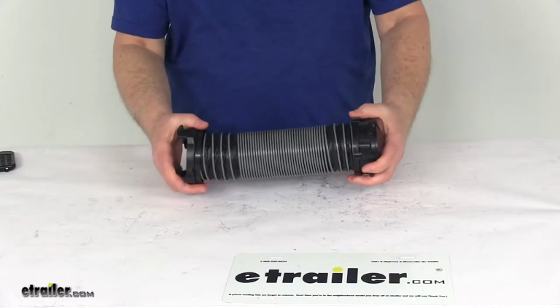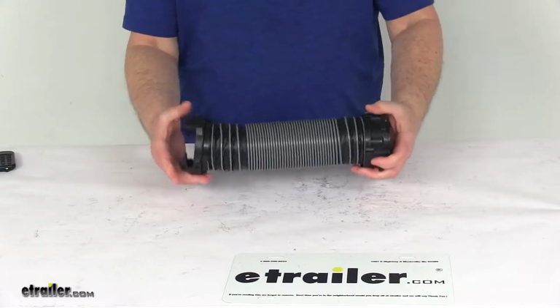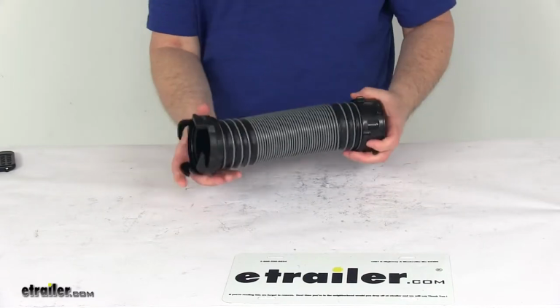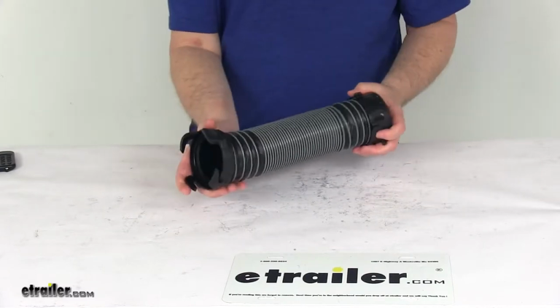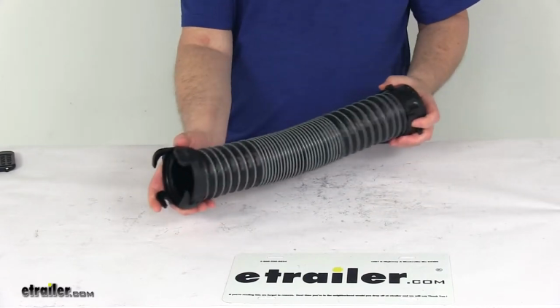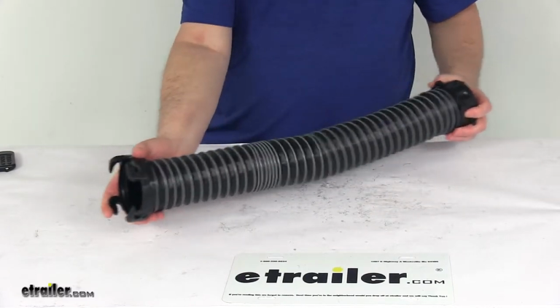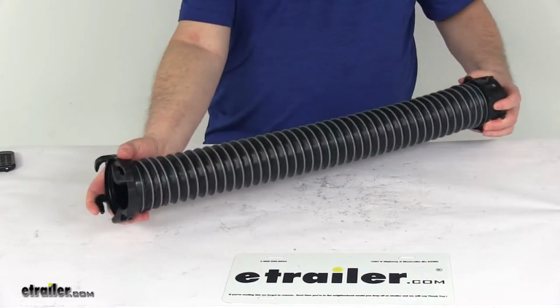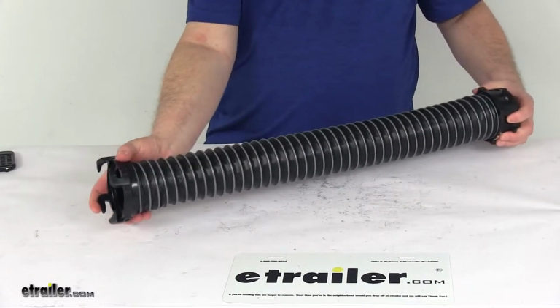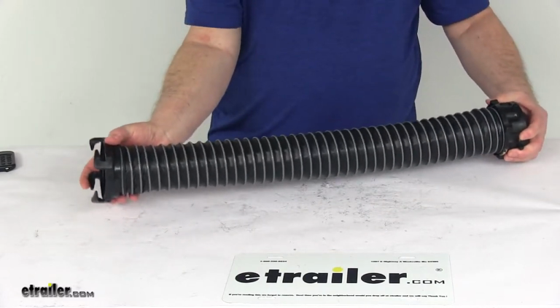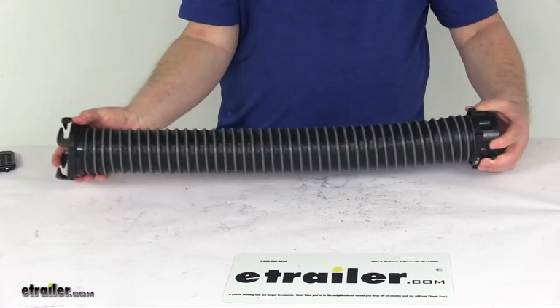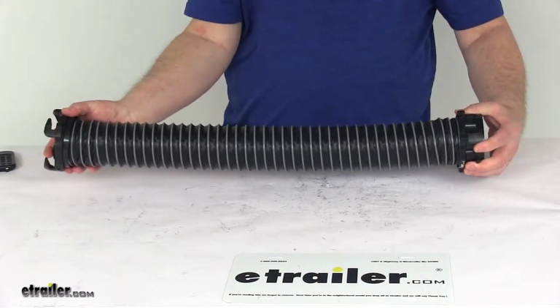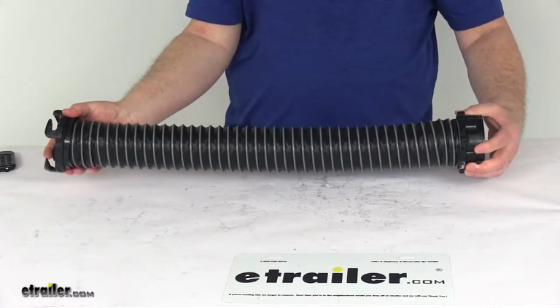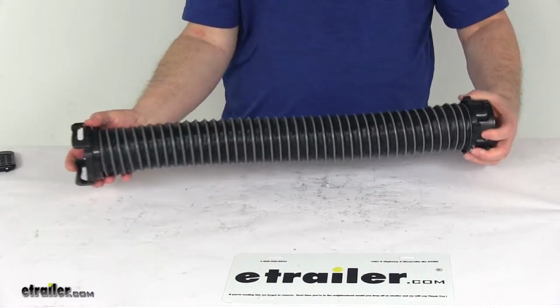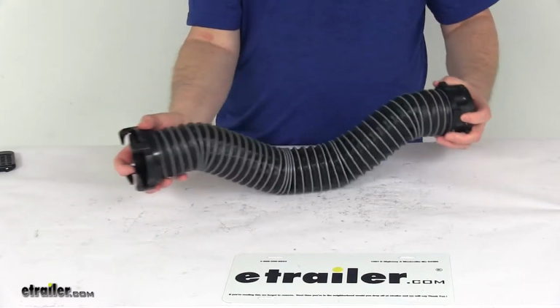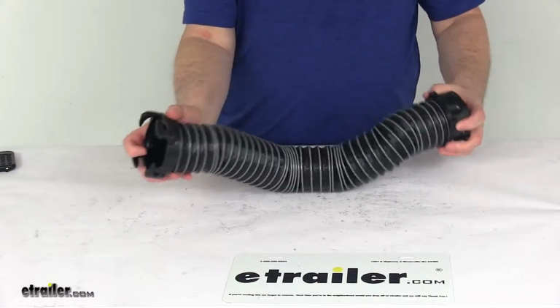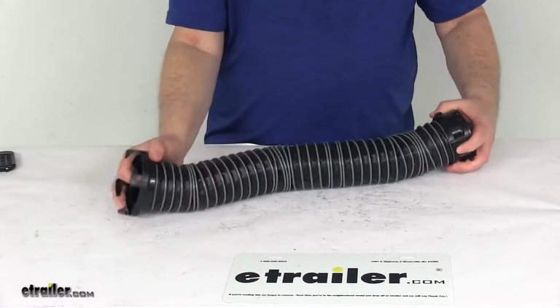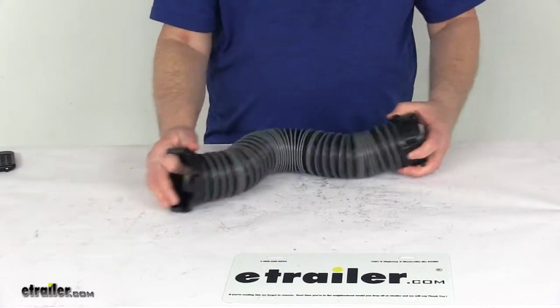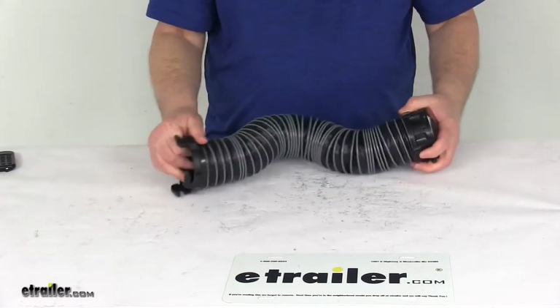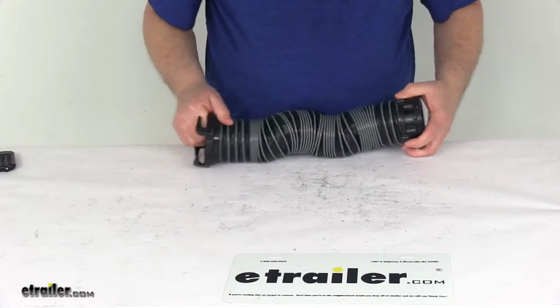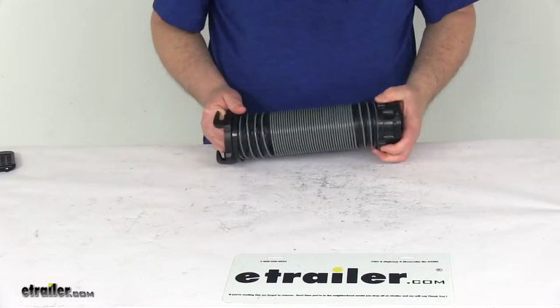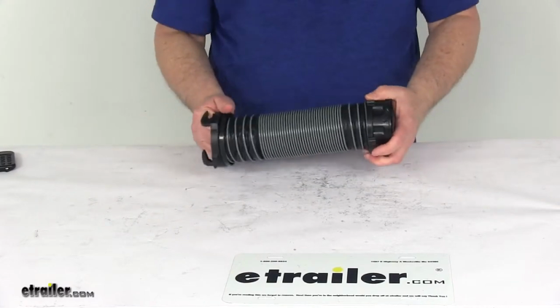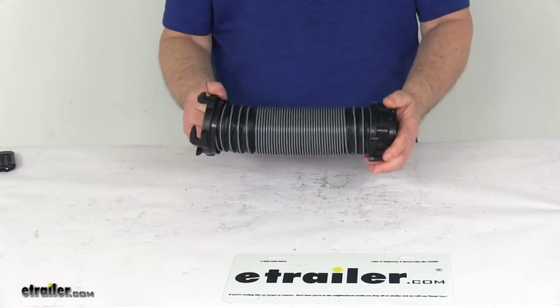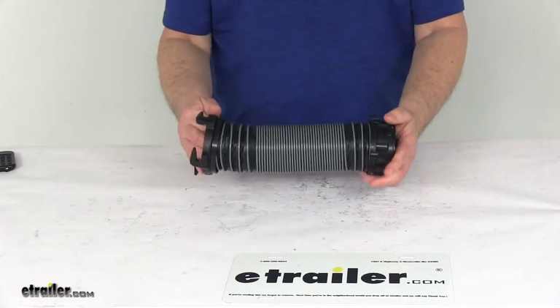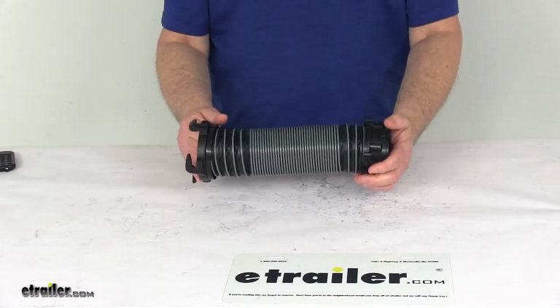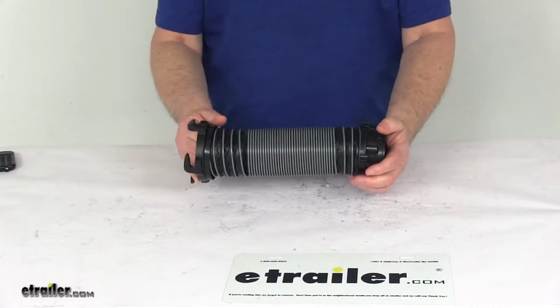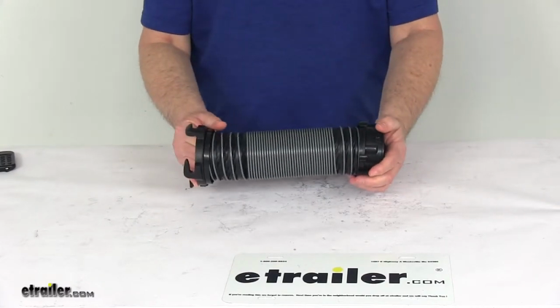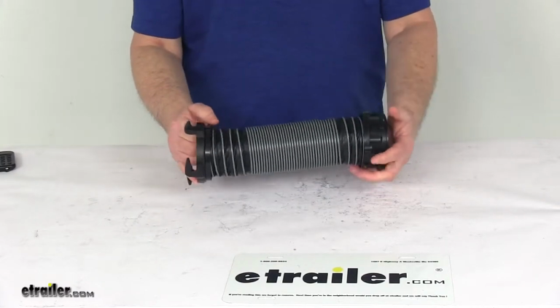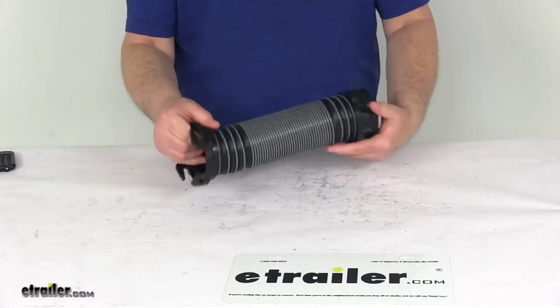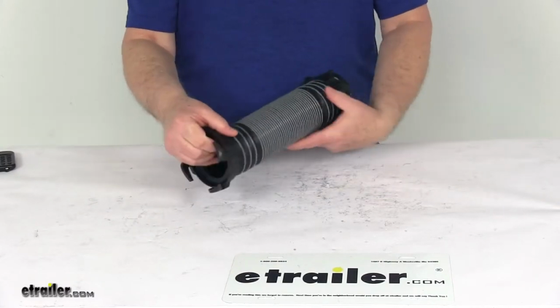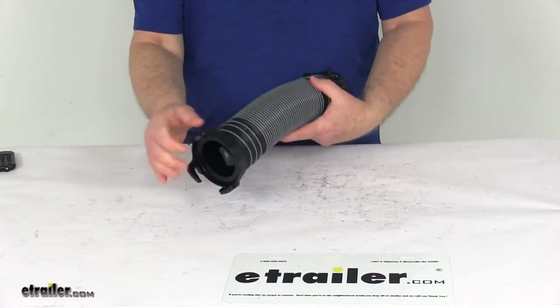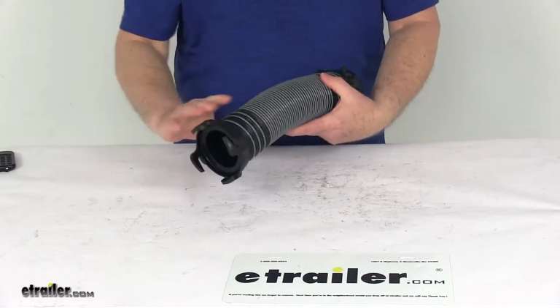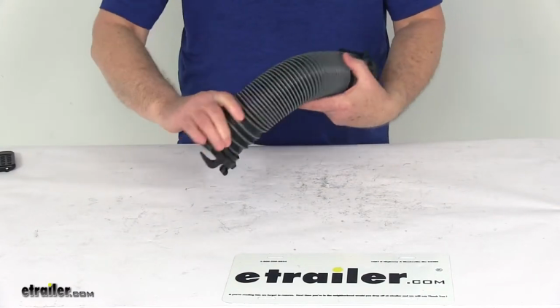The total hose length when extended is two feet, and it'll compress back down to about nine inches for storage. It is black in color.